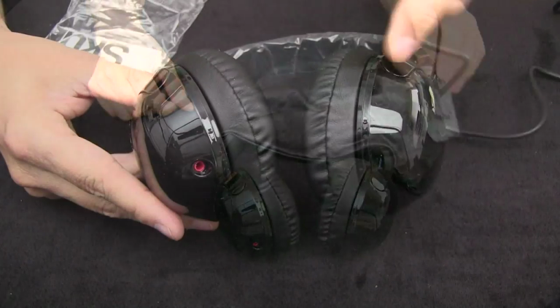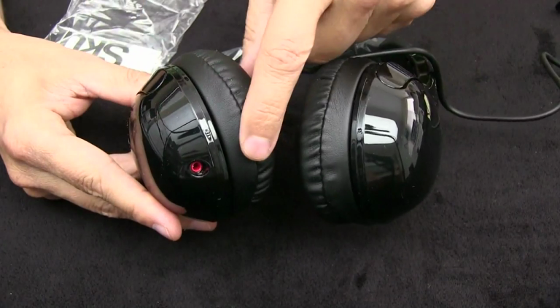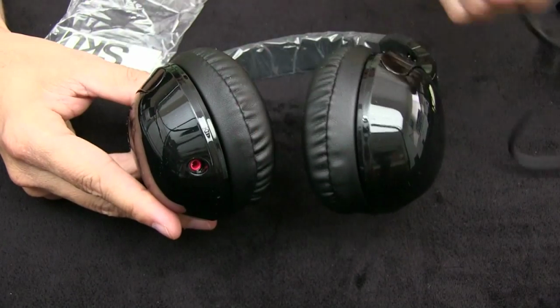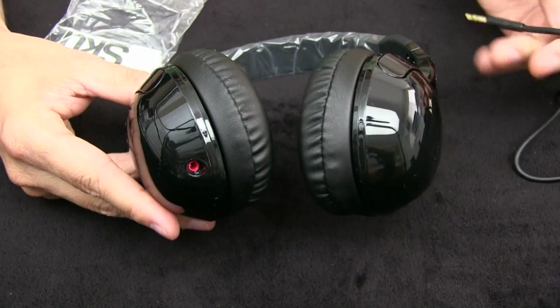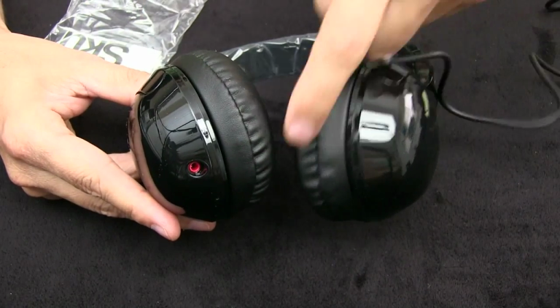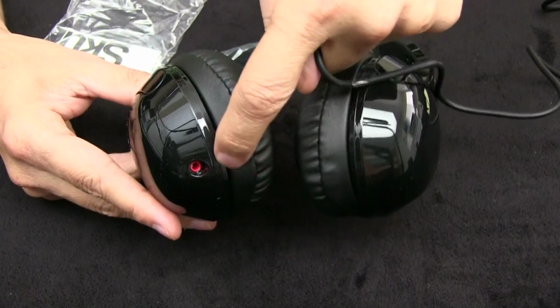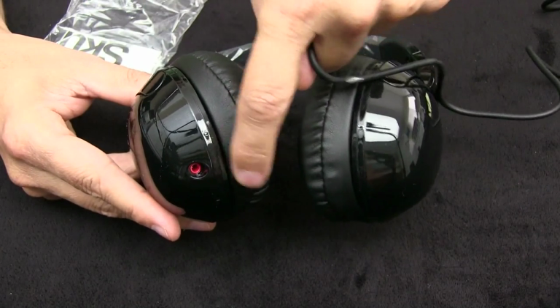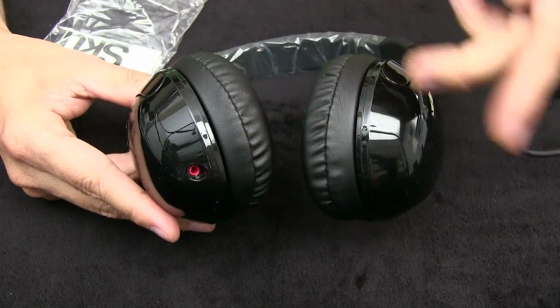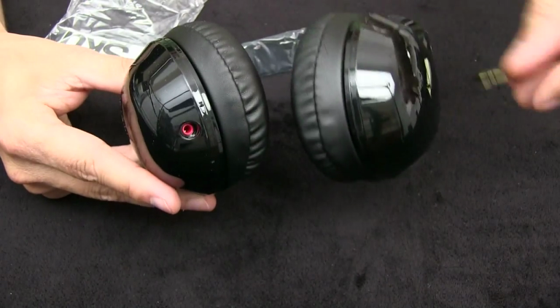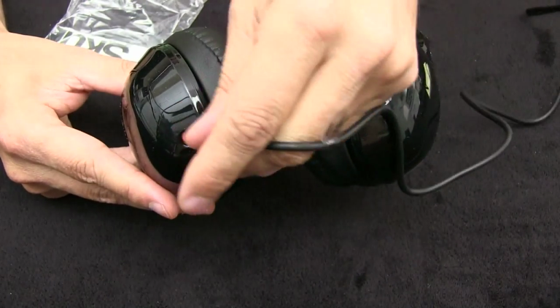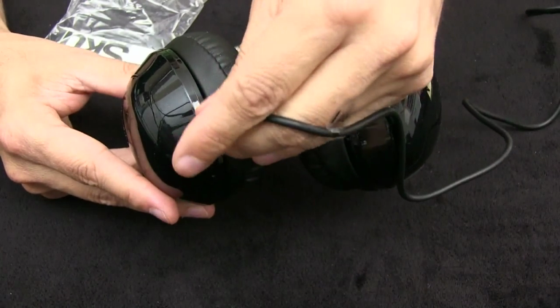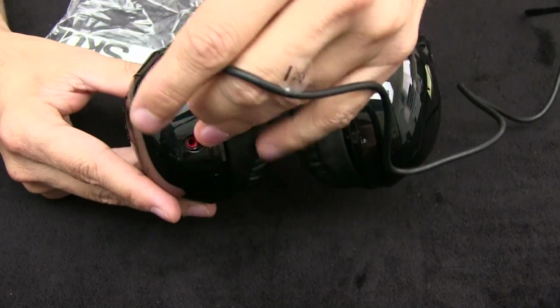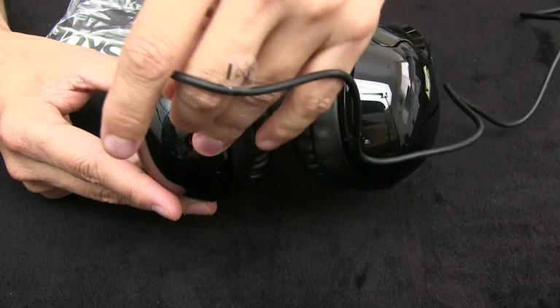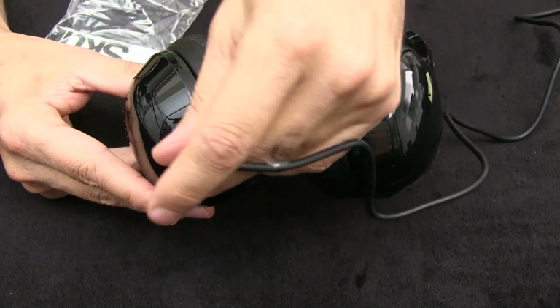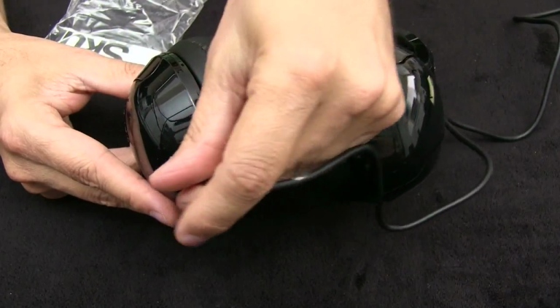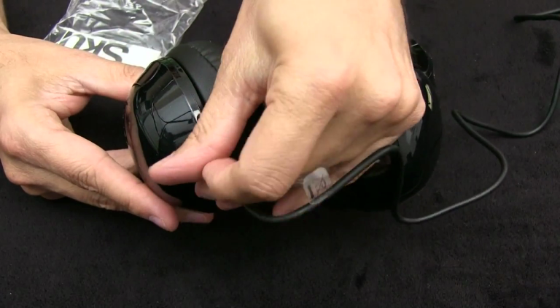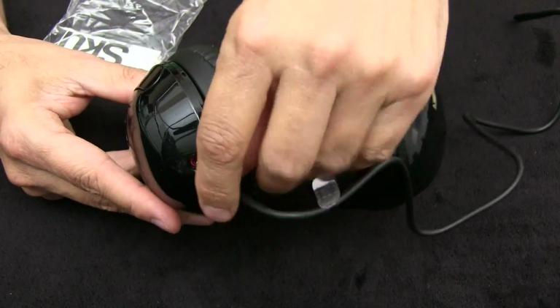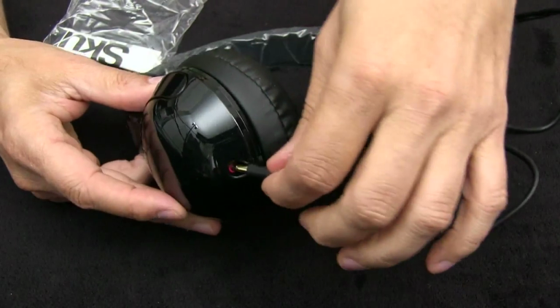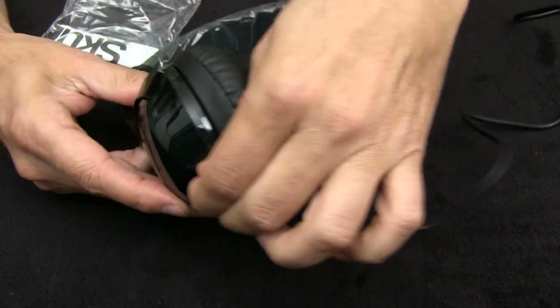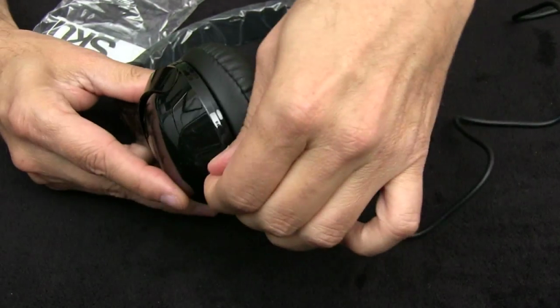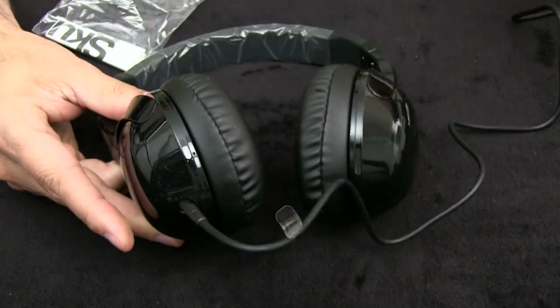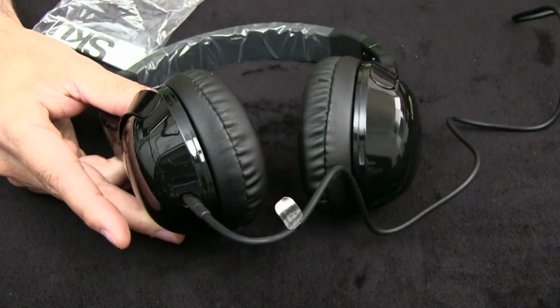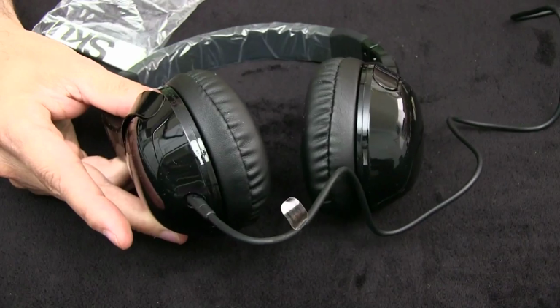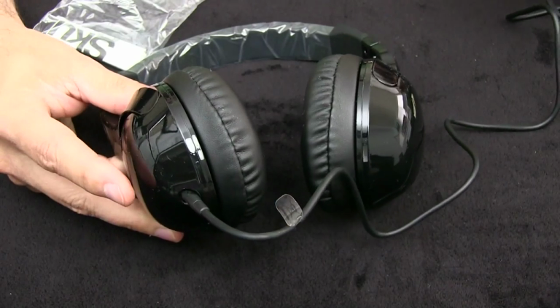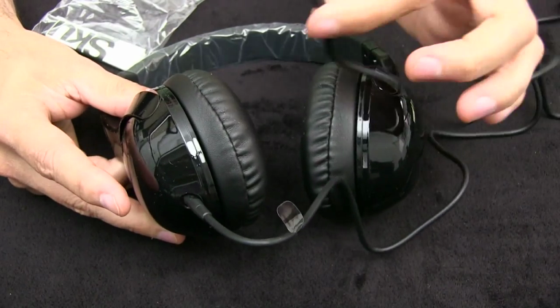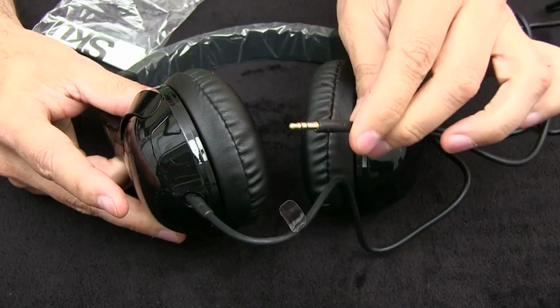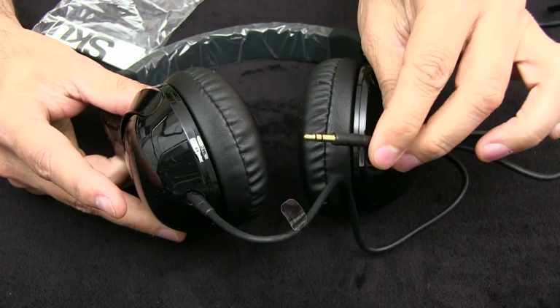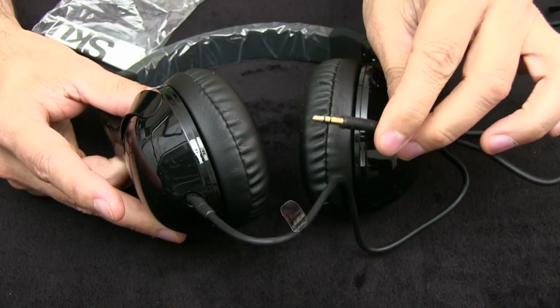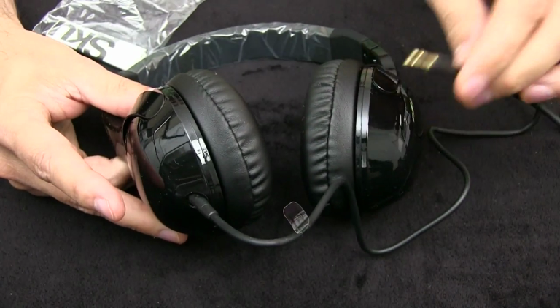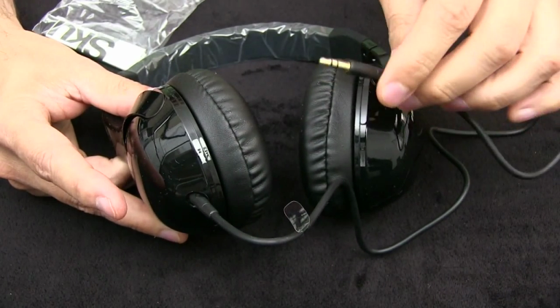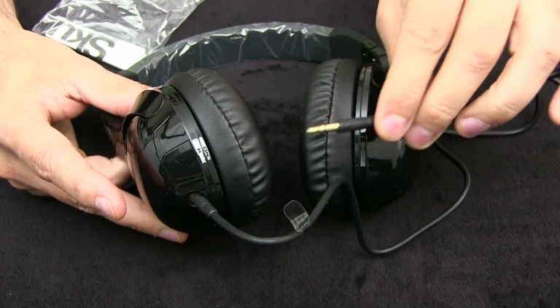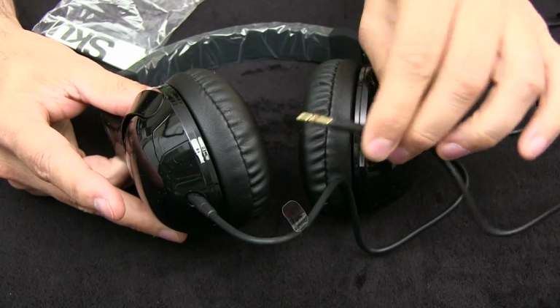So as you can see, there's a jack — a female jack here — and the male jack from the headphones just plugs in like that on the headphone side, and it plugs in like this, like regular headphones, into your stereo.